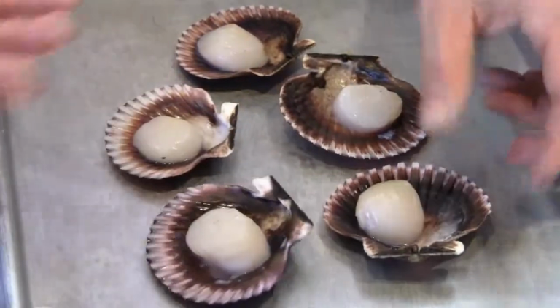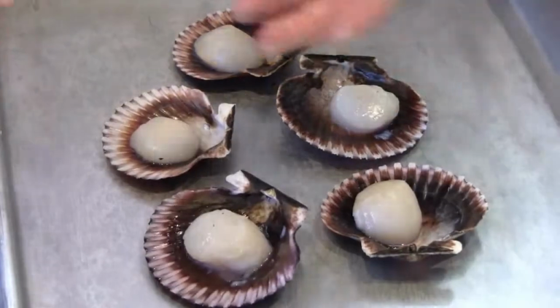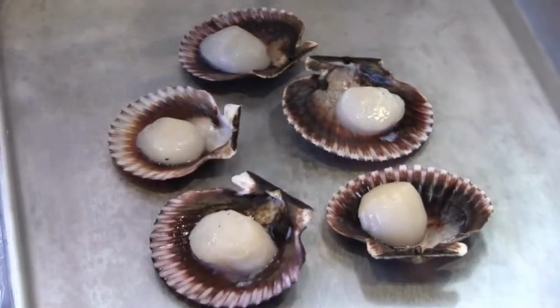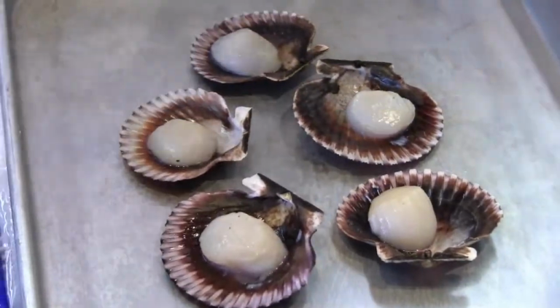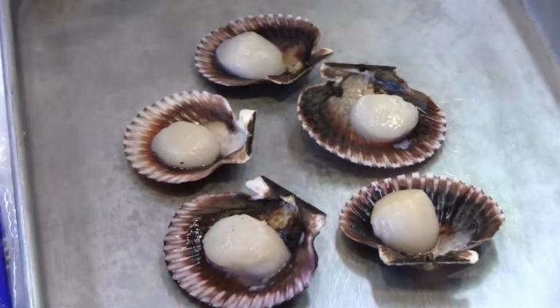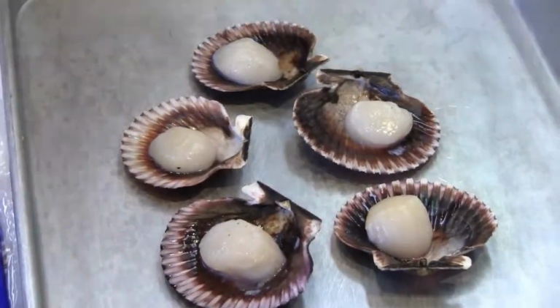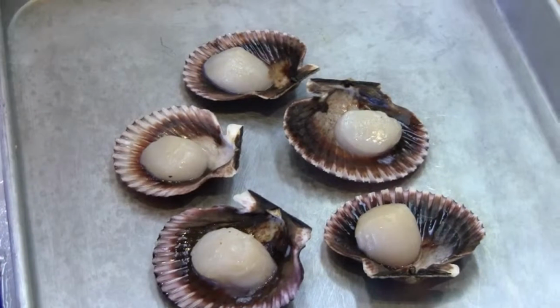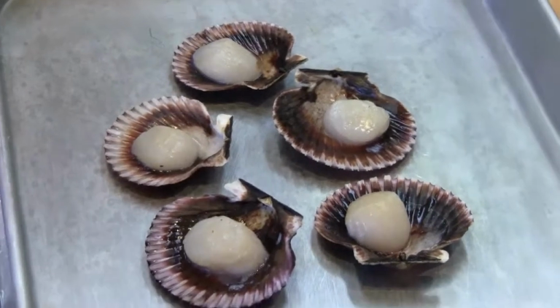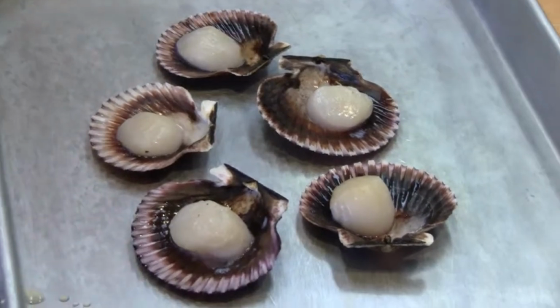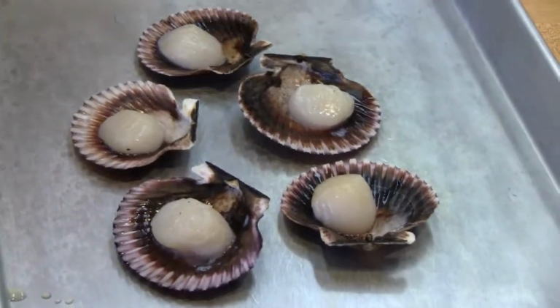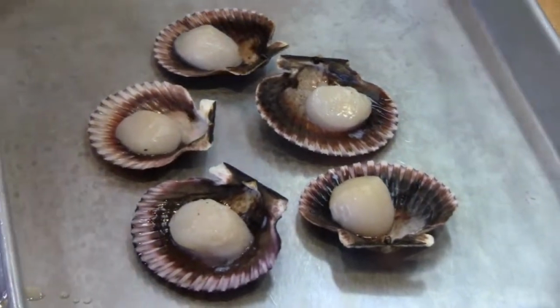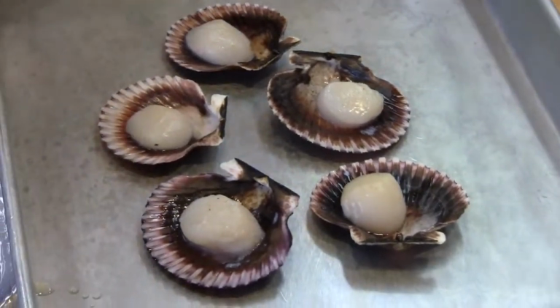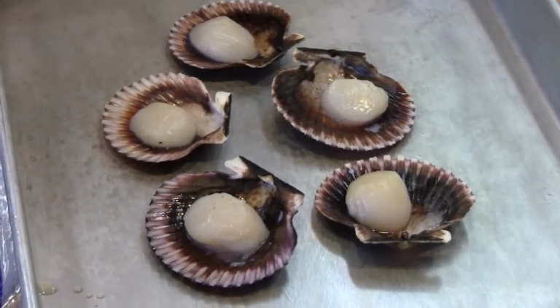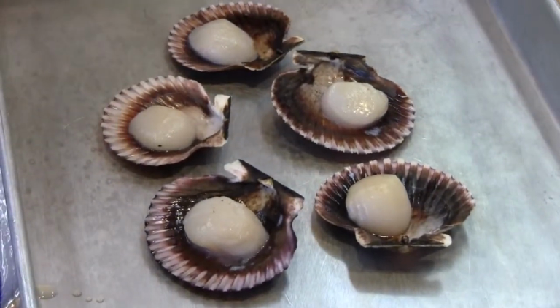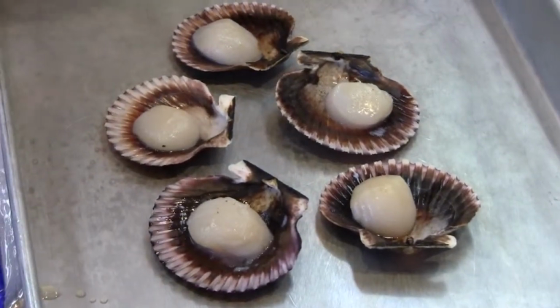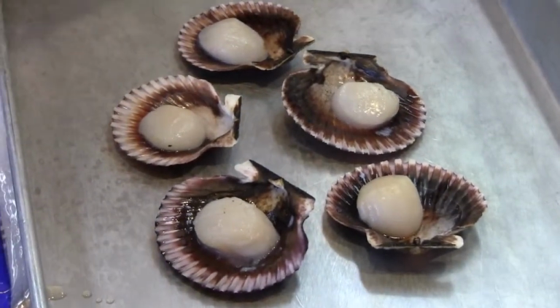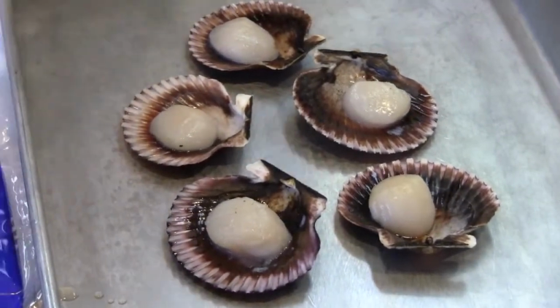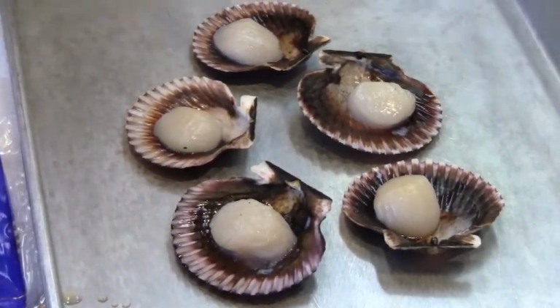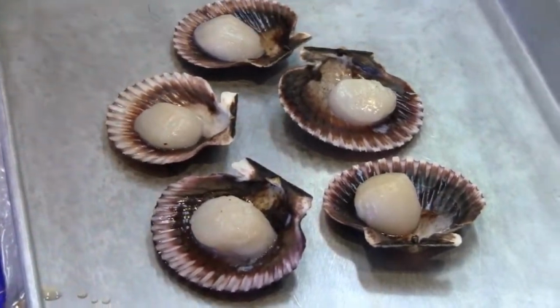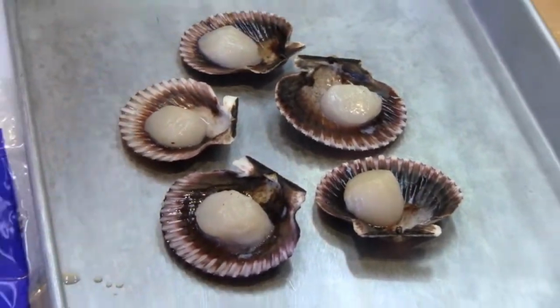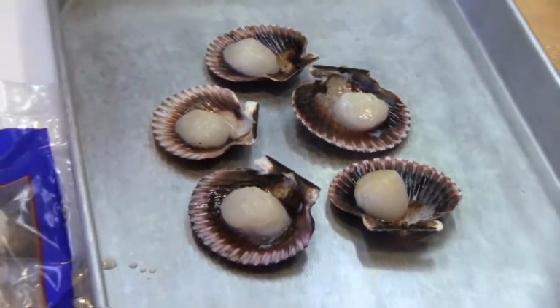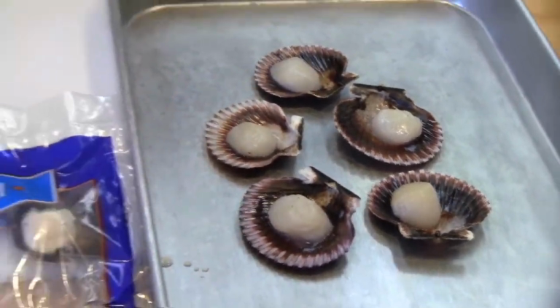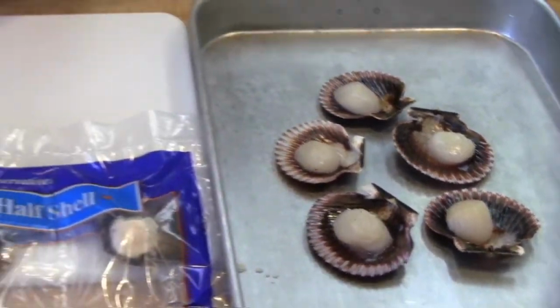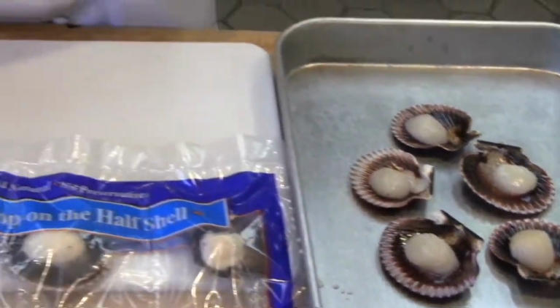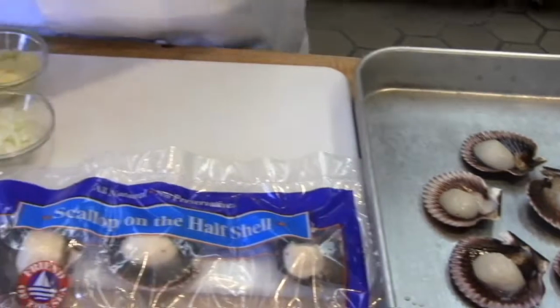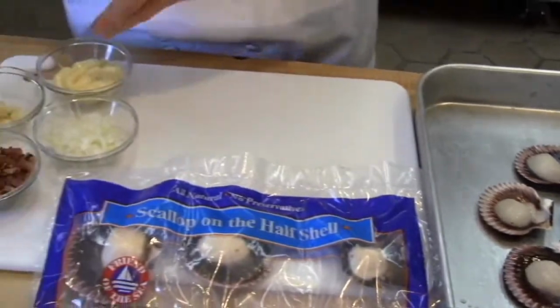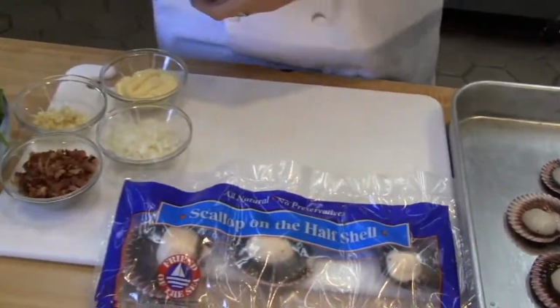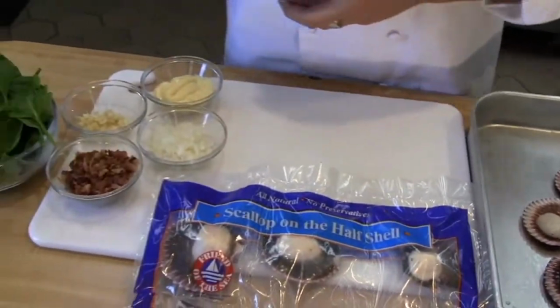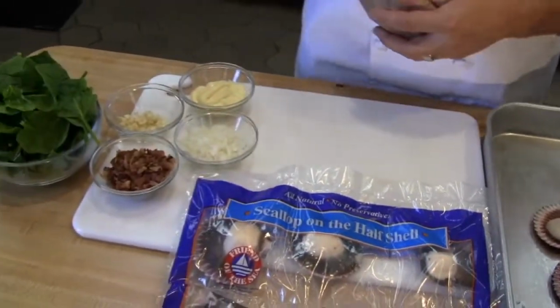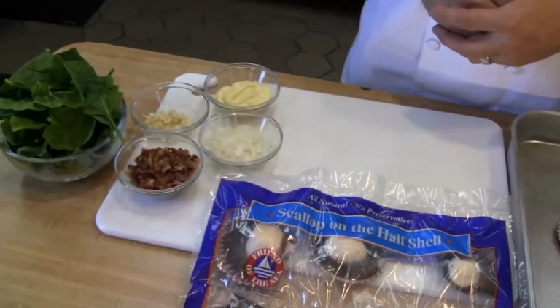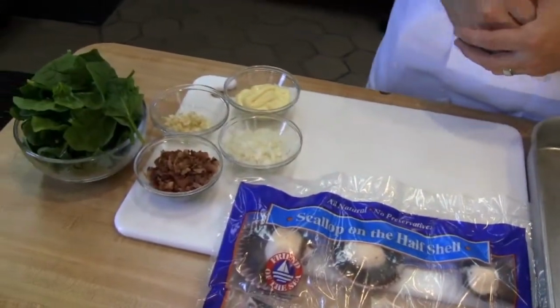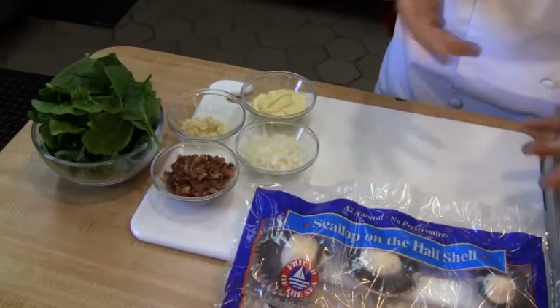What I want to show you today is kind of a classic Rockefeller style using some bacon, garlic, onions, some celery, spinach, and then finishing that with a little bit of hollandaise.